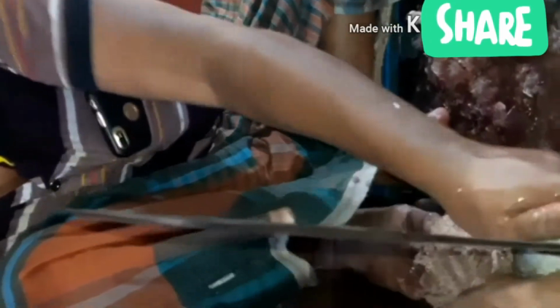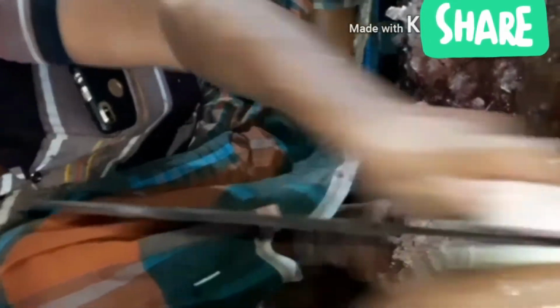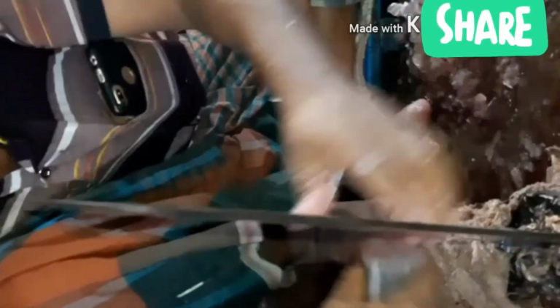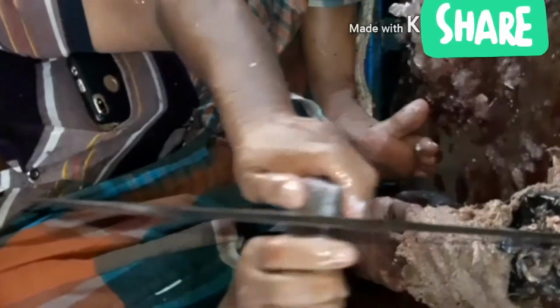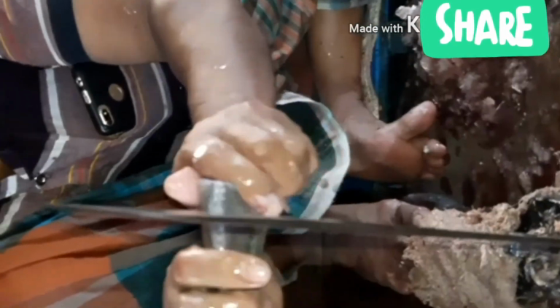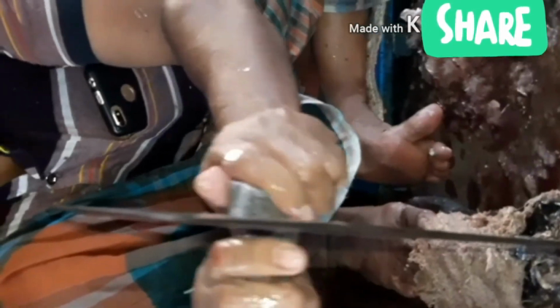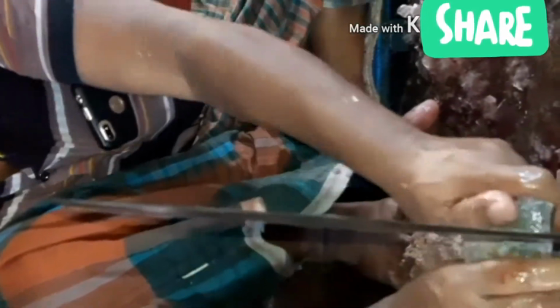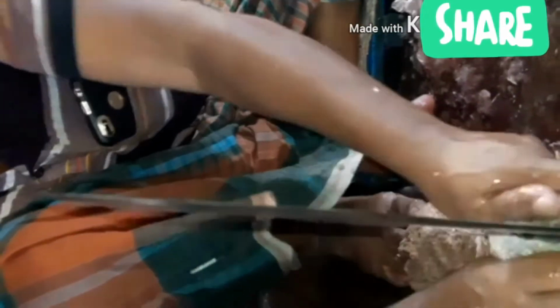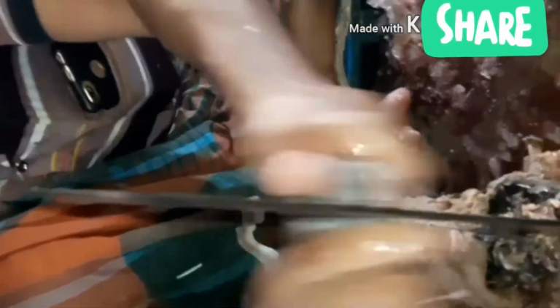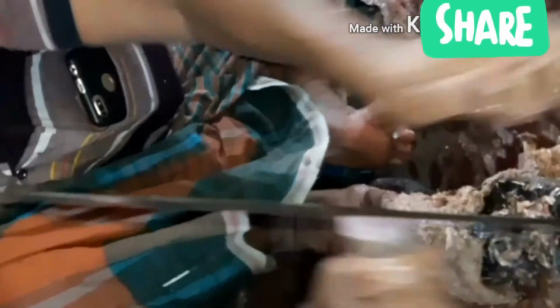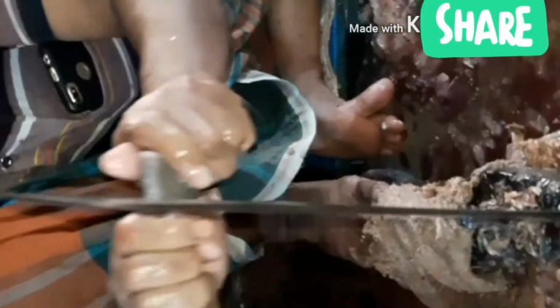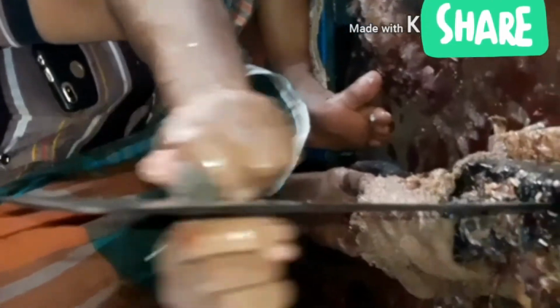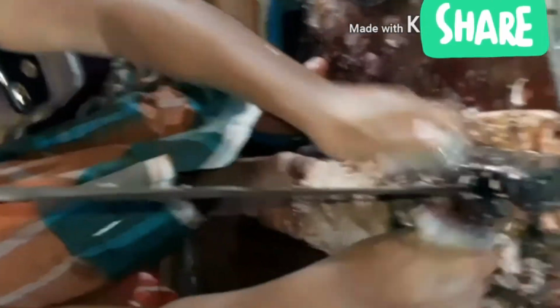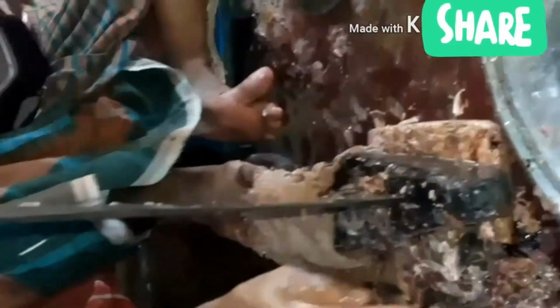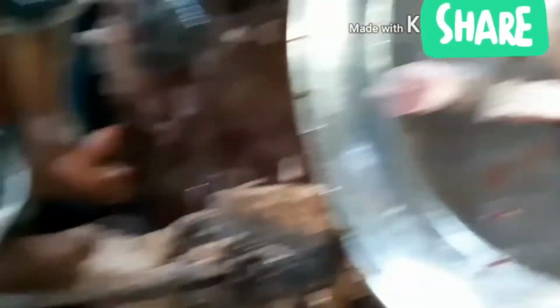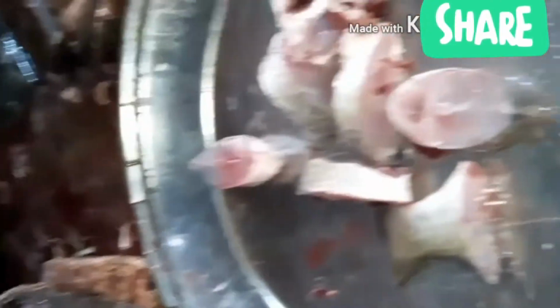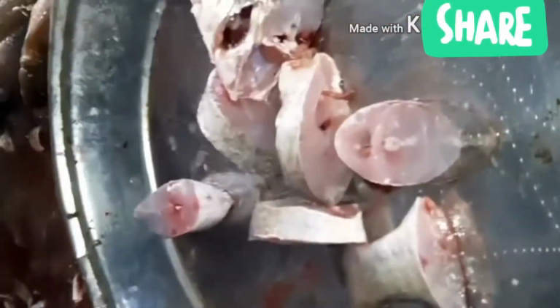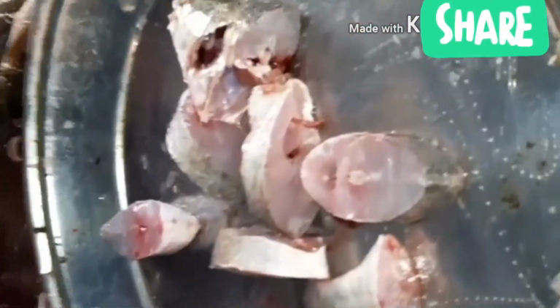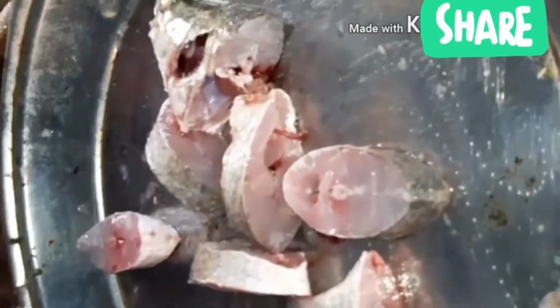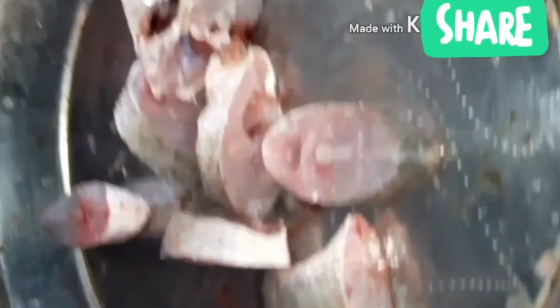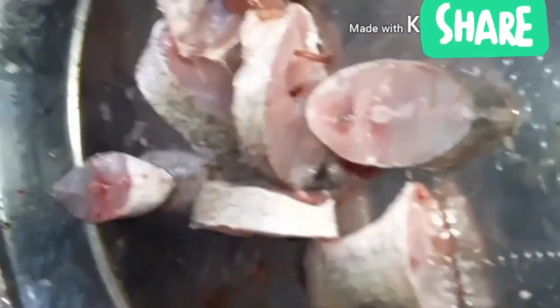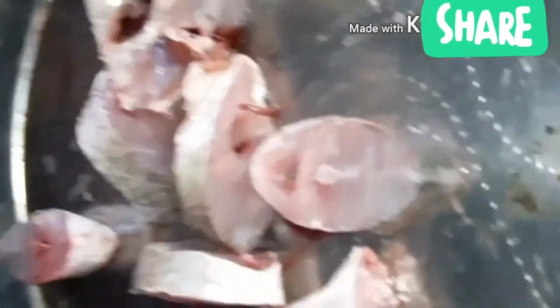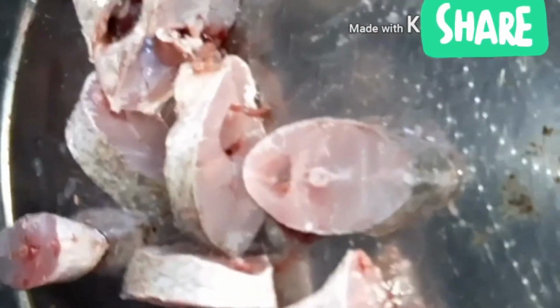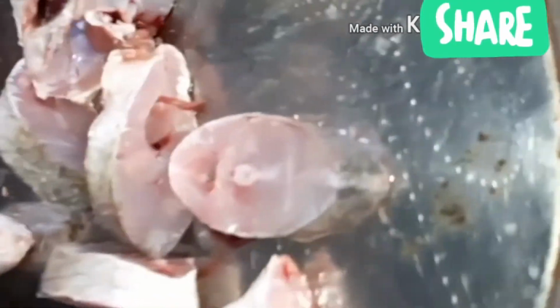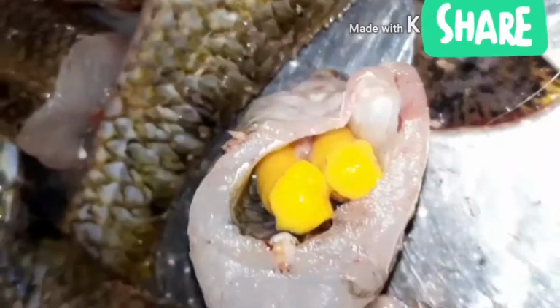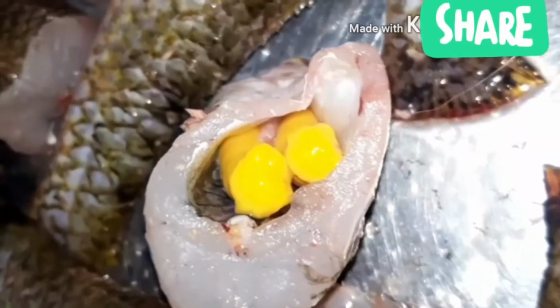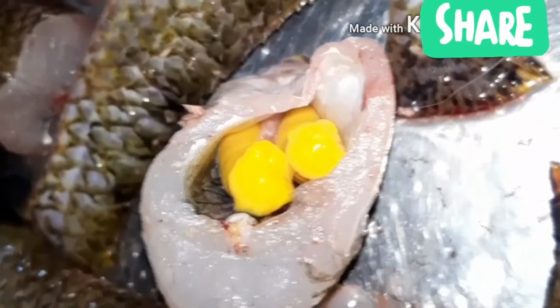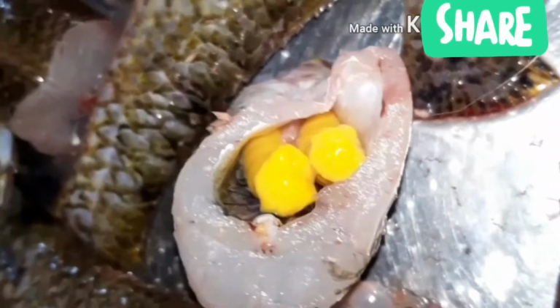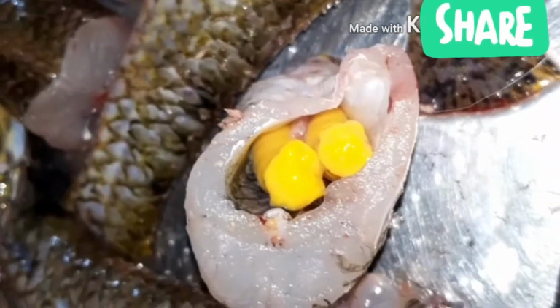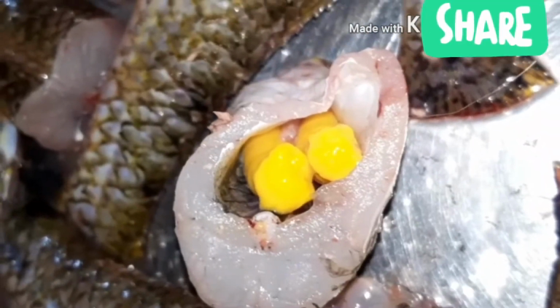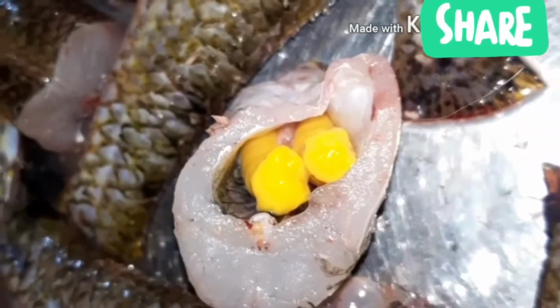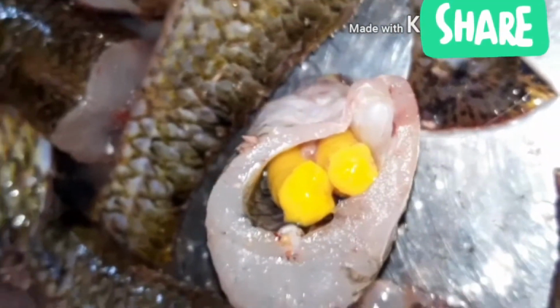We cut the fish into pieces — one piece, two pieces, three pieces, four pieces, six pieces. You will get six or seven pieces from one kilogram of fish.